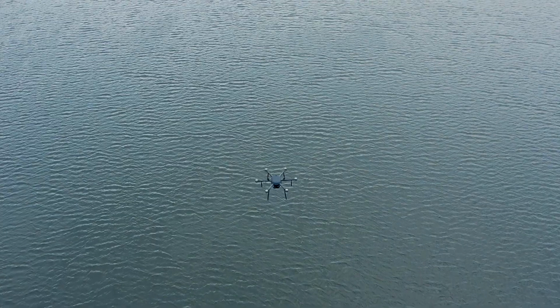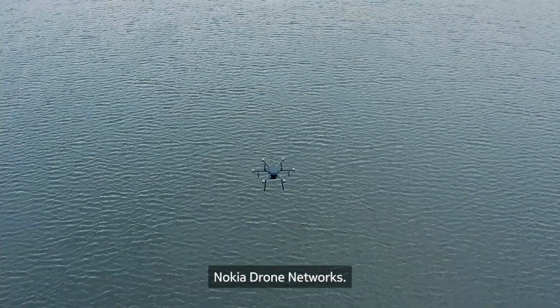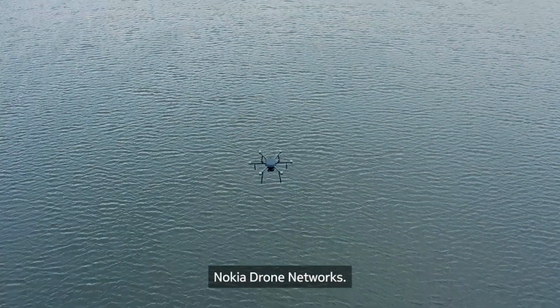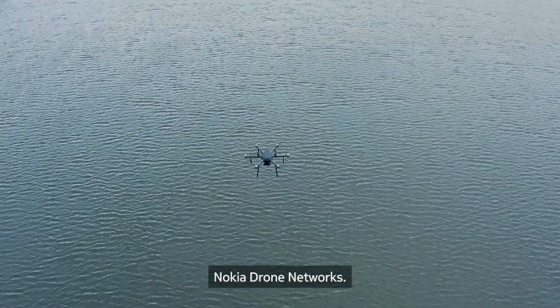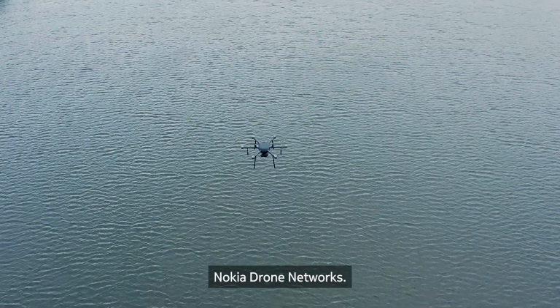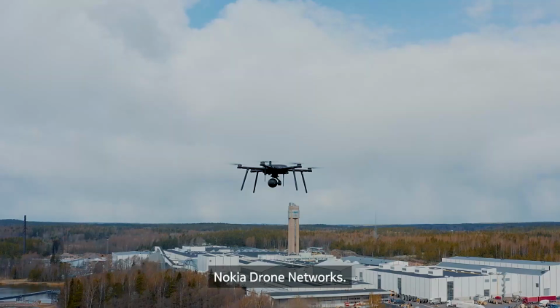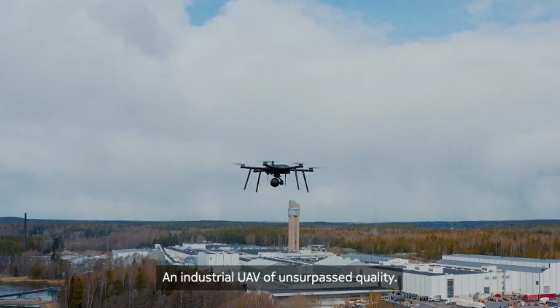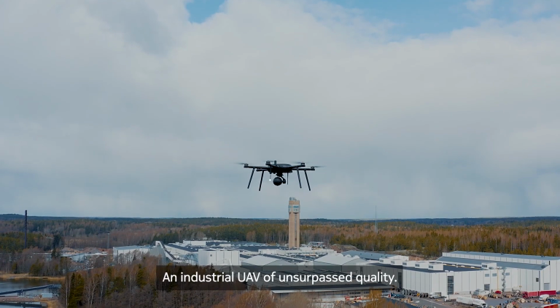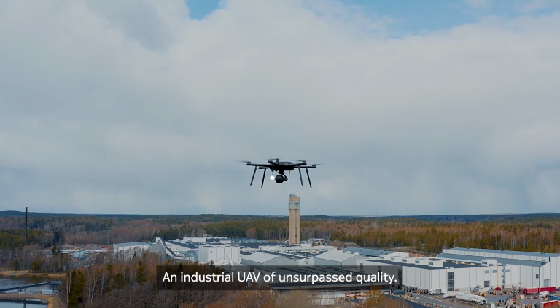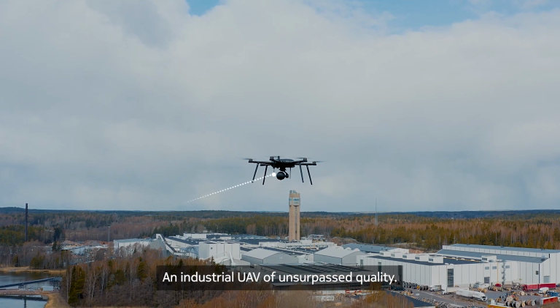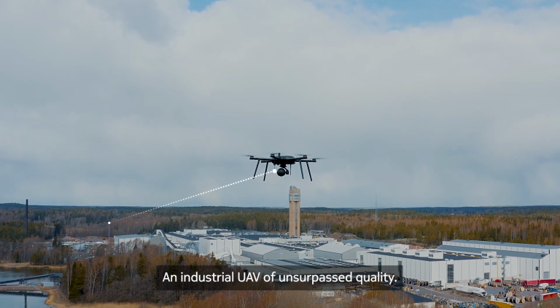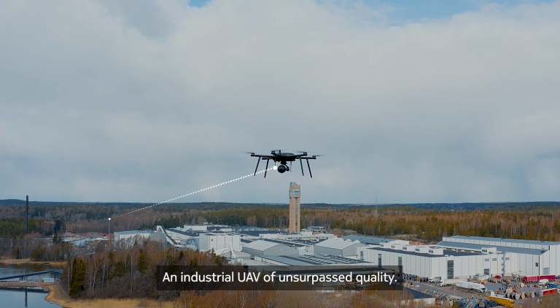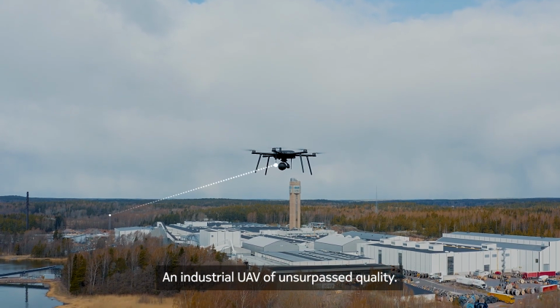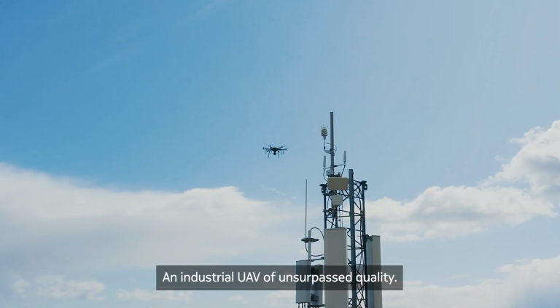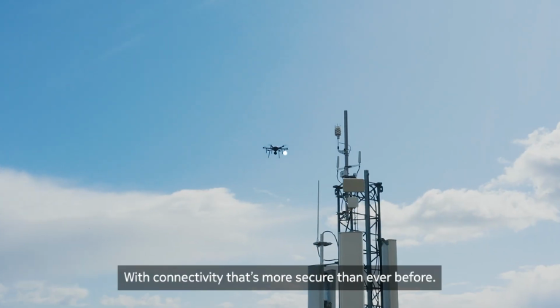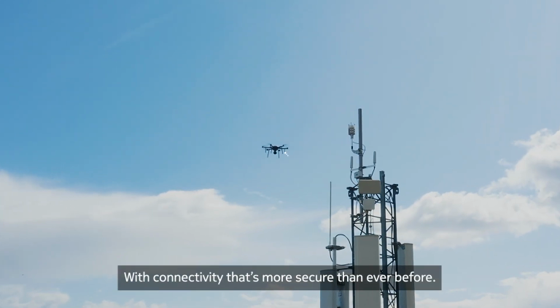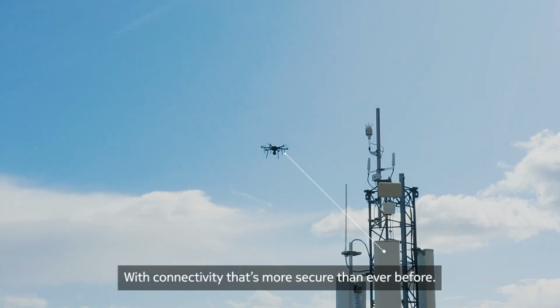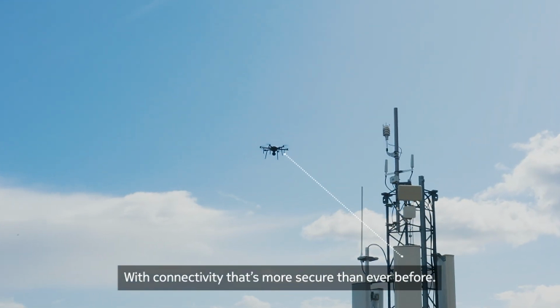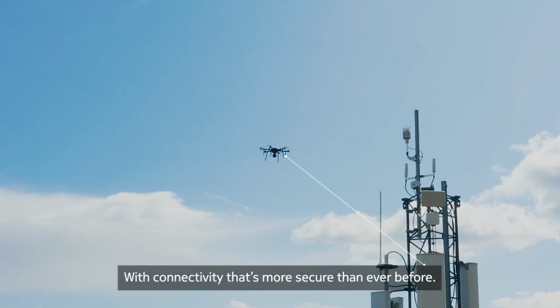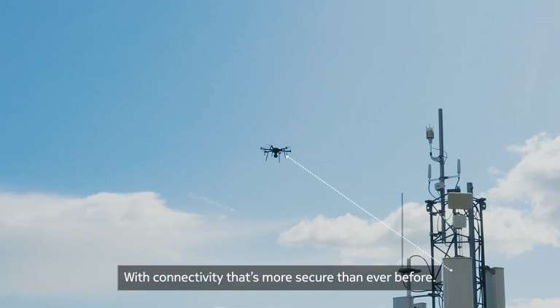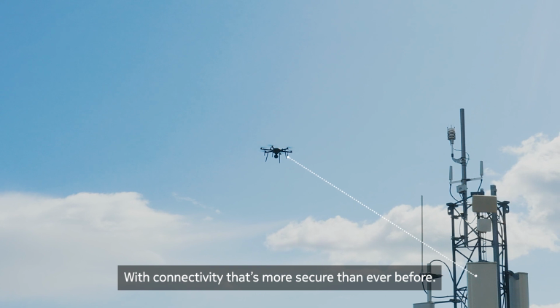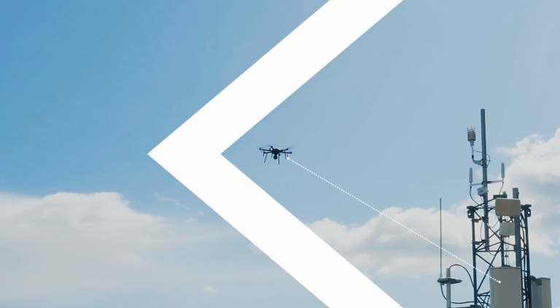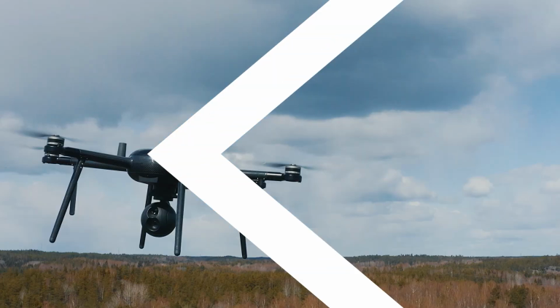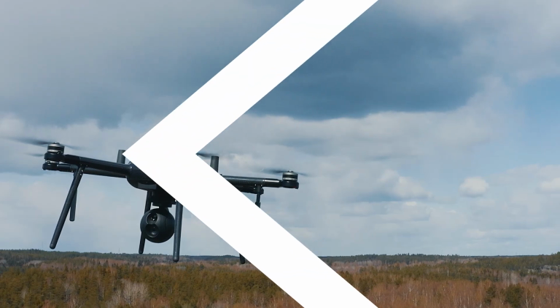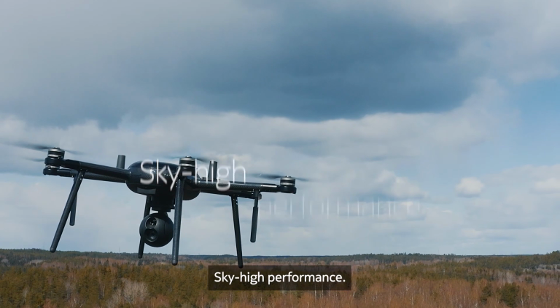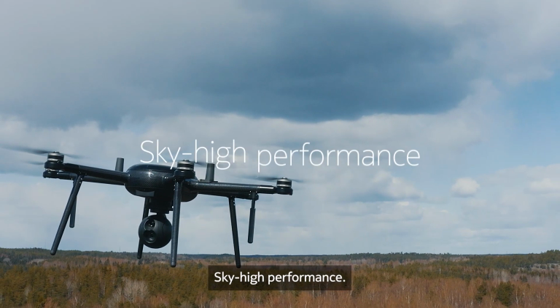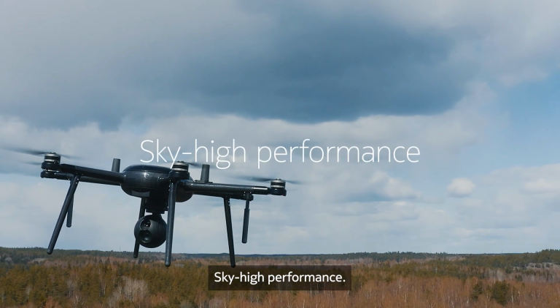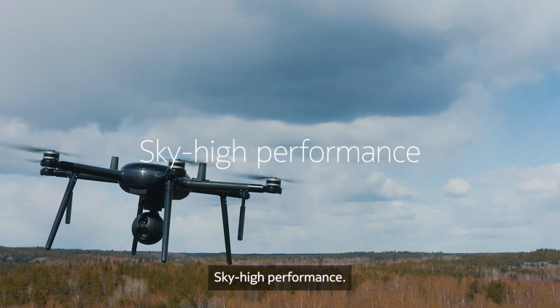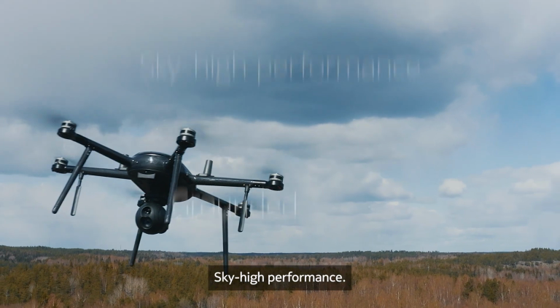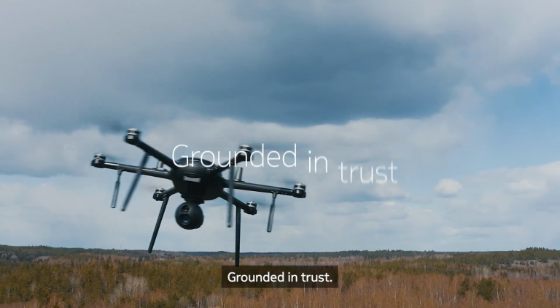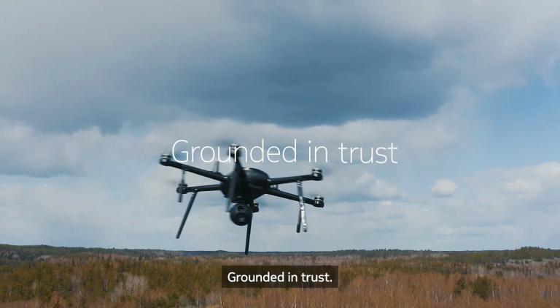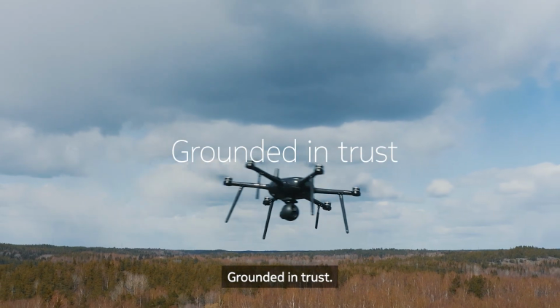Nokia Drone Networks — an industrial UAV of unsurpassed quality, with connectivity that's more secure than ever before. Sky-high performance, grounded in trust.